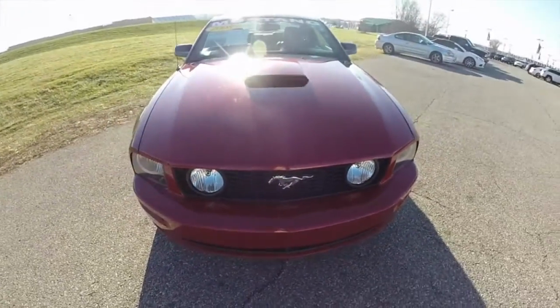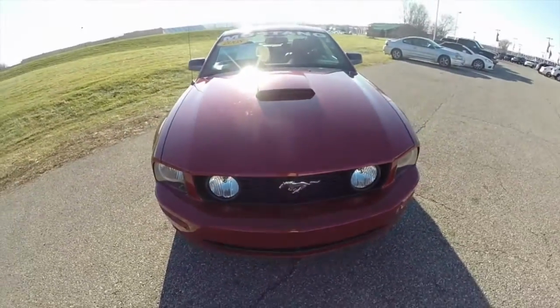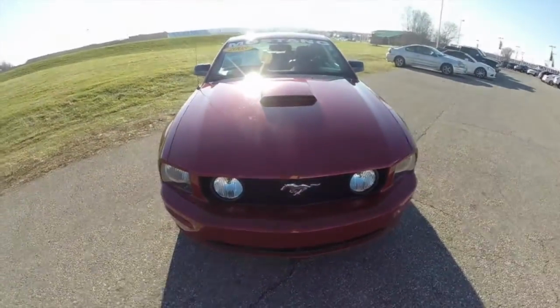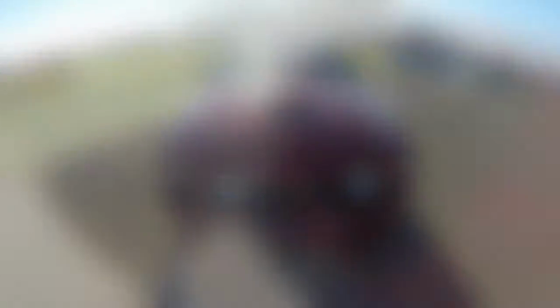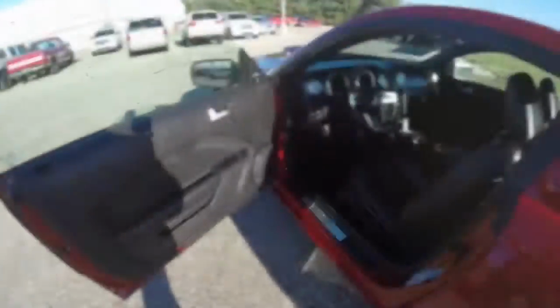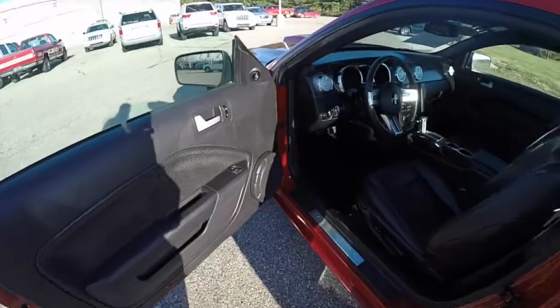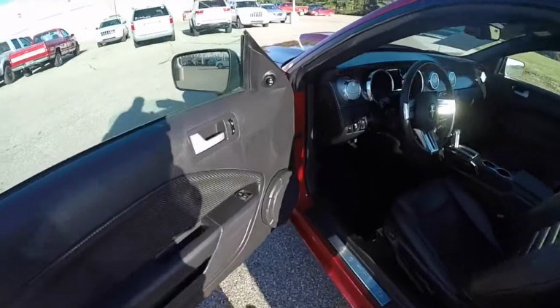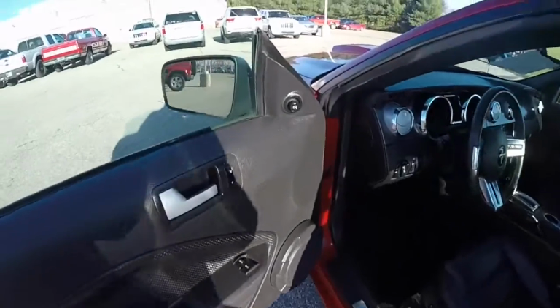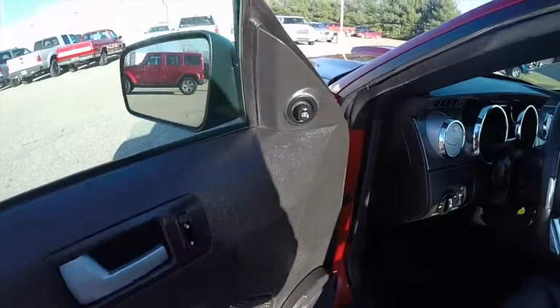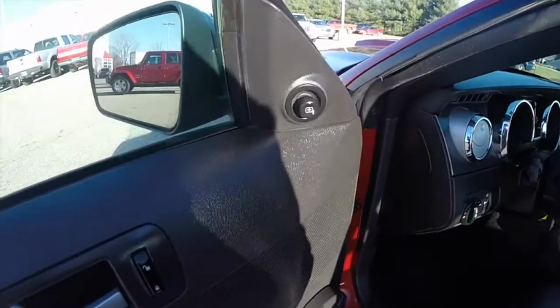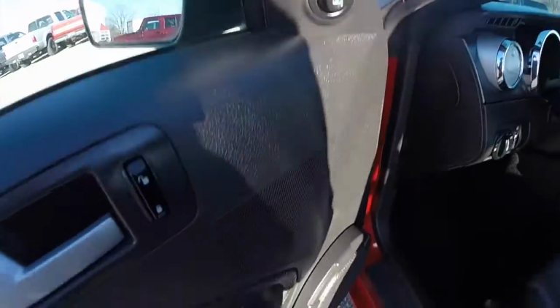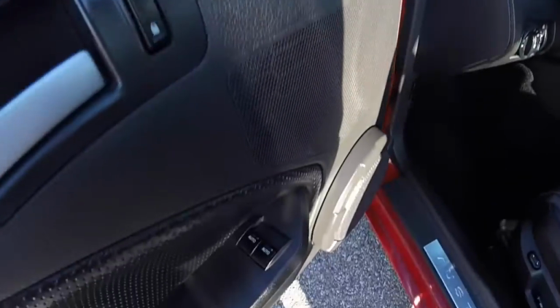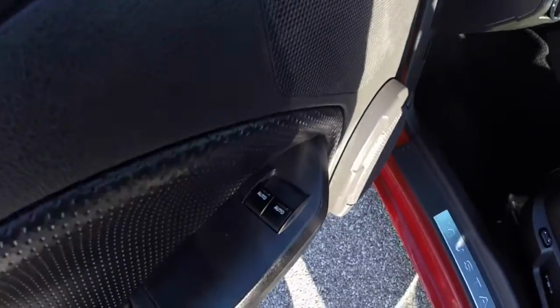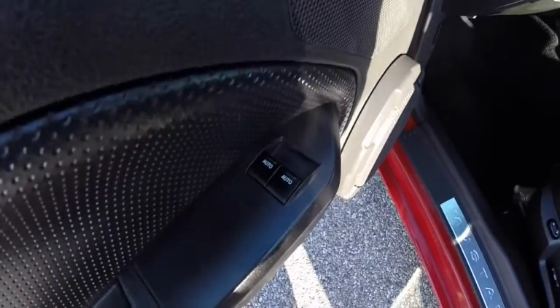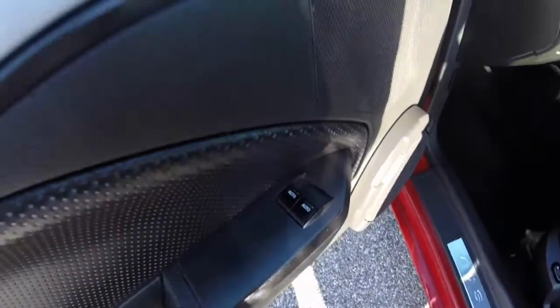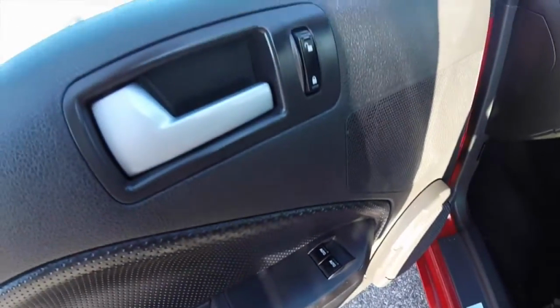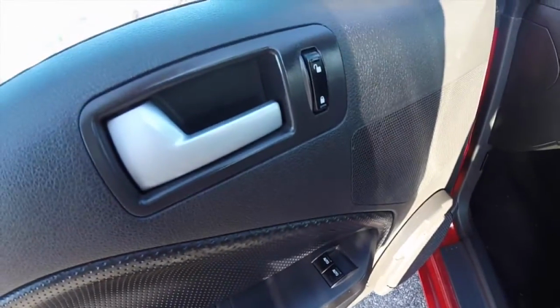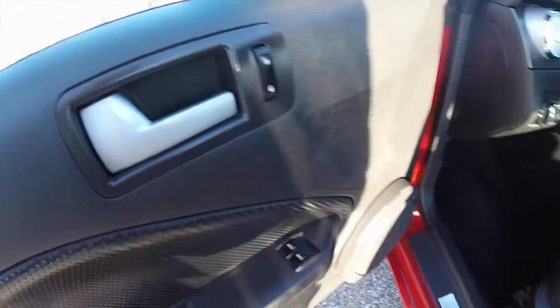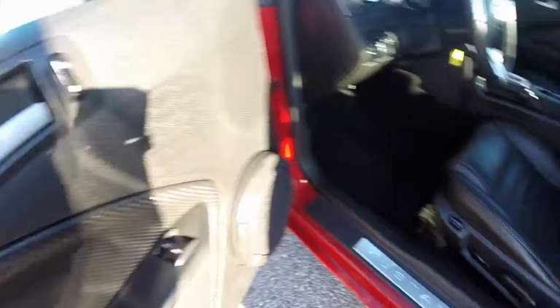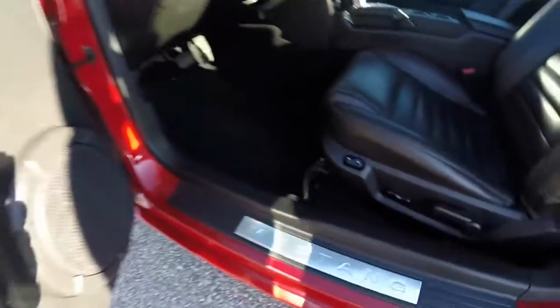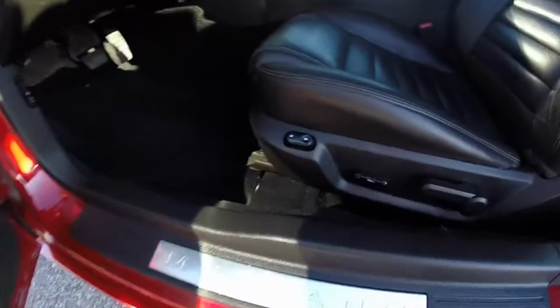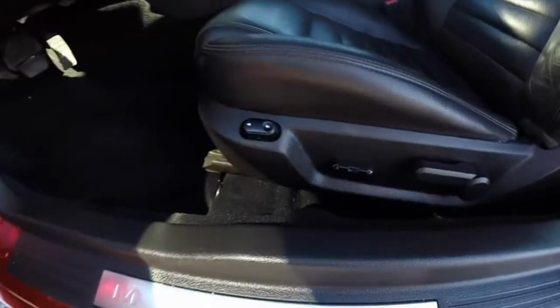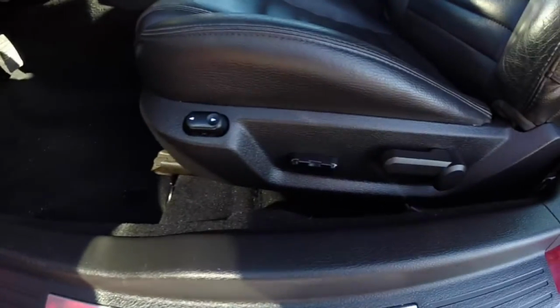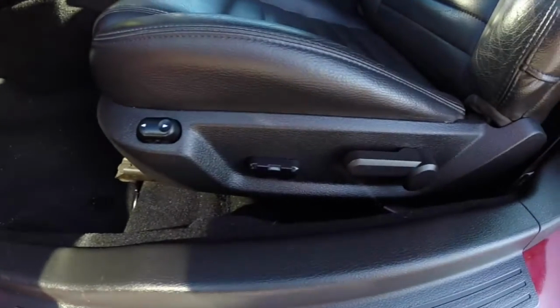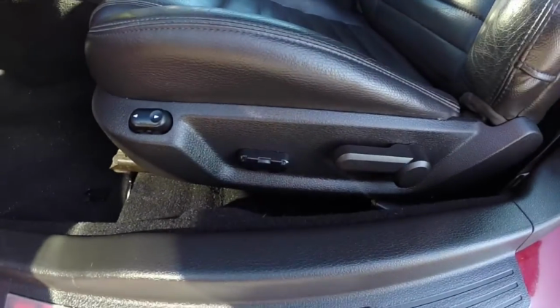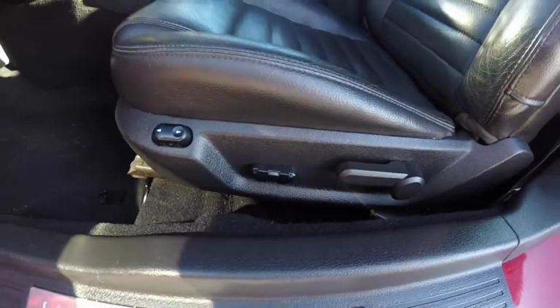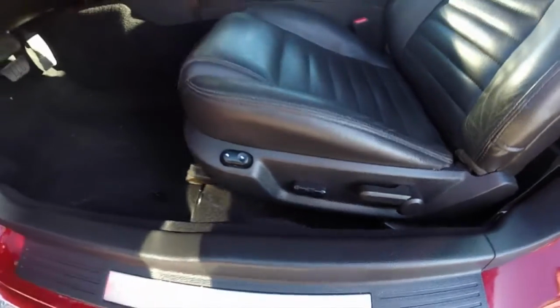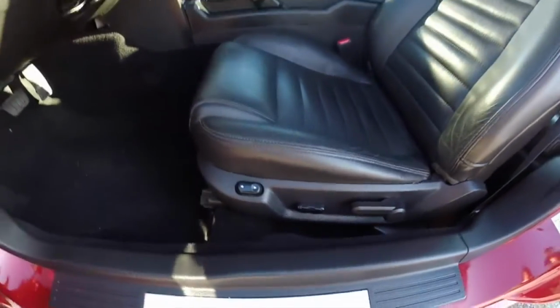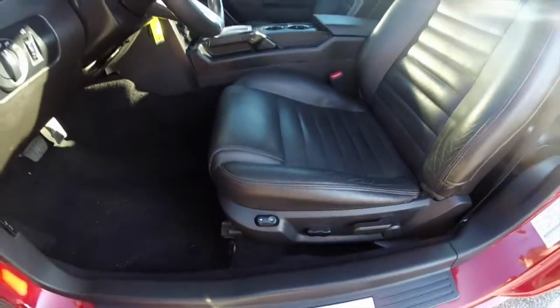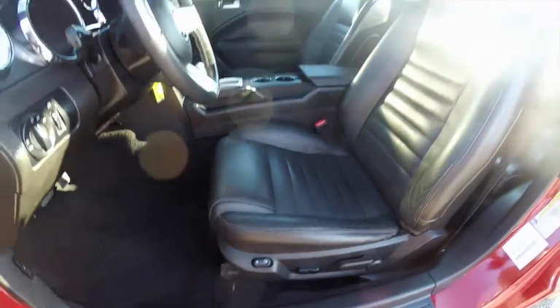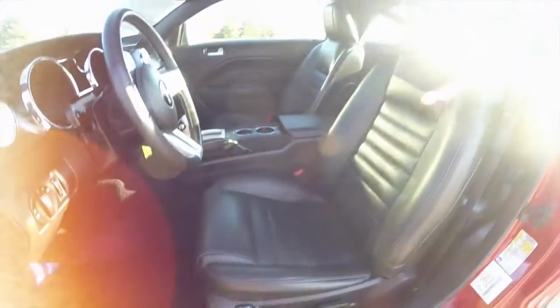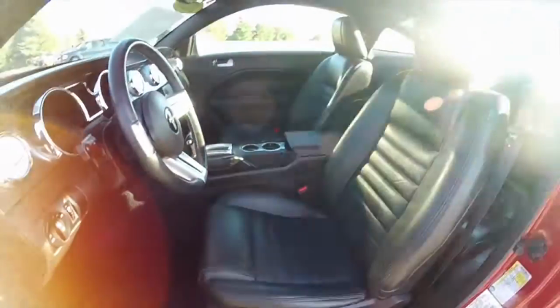Let's go take a look at the interior. Alright, so inside we have power mirrors, power windows, power door locks. Six way power driver's seat with adjustable lumbar support. We also have a six way power passenger seat as well.